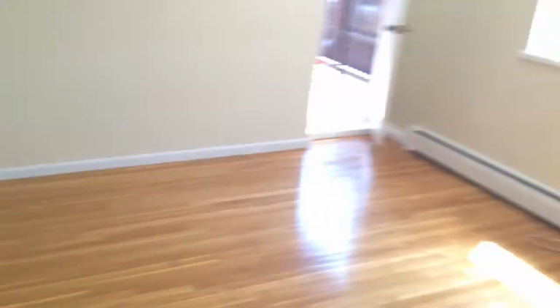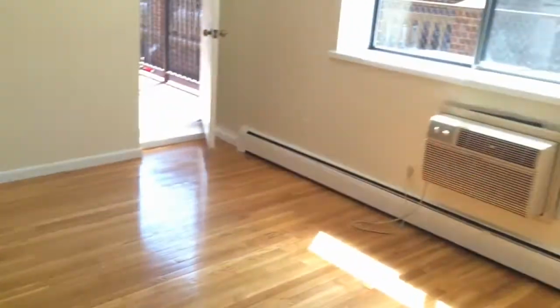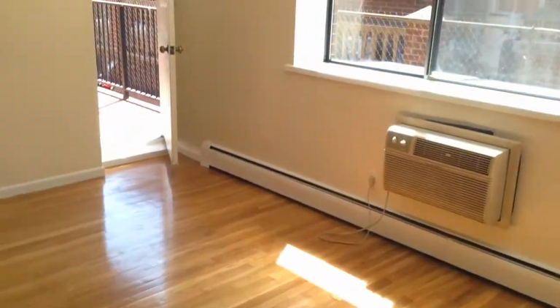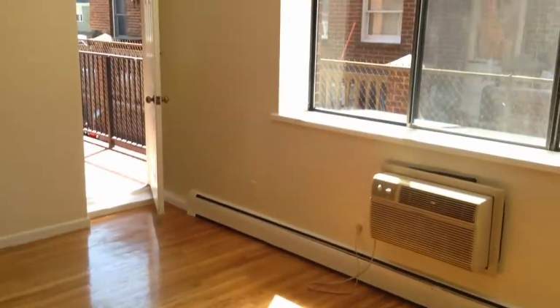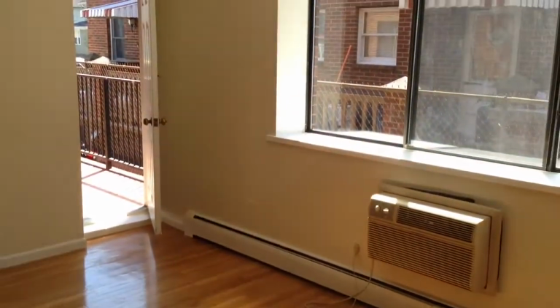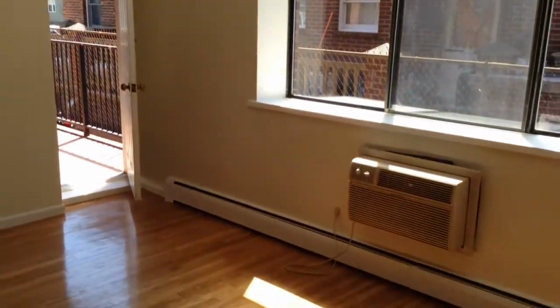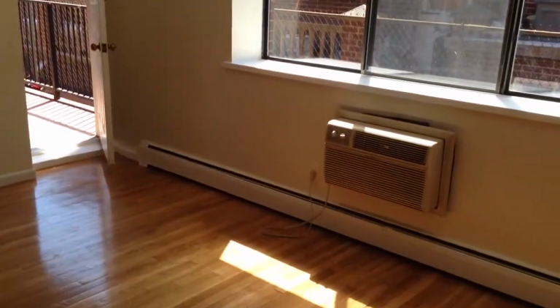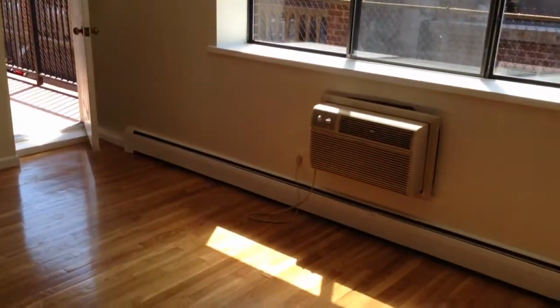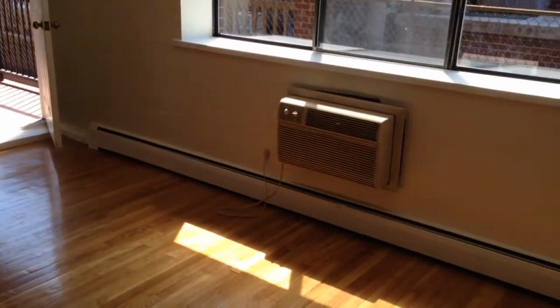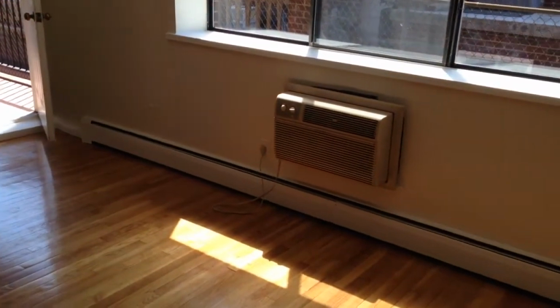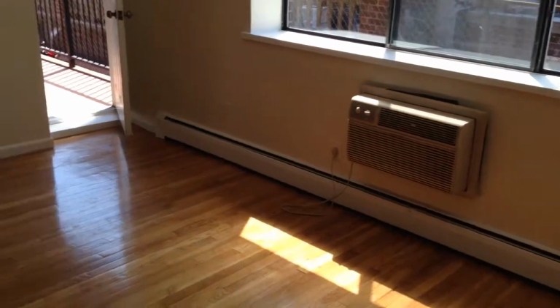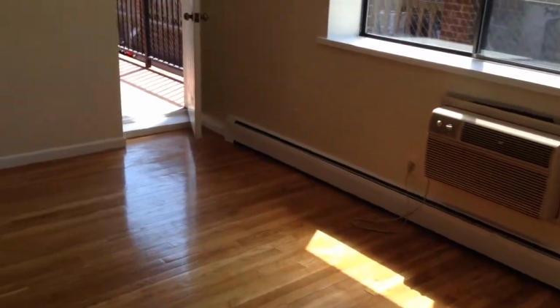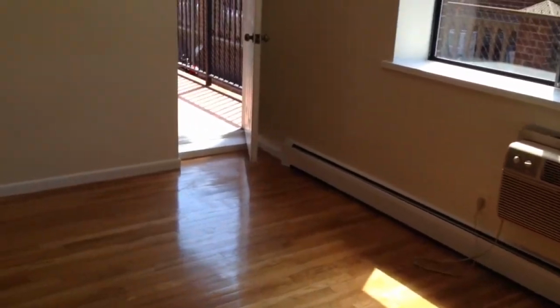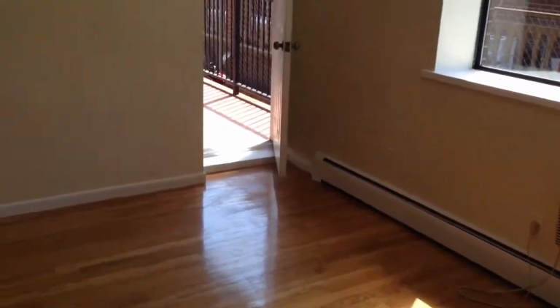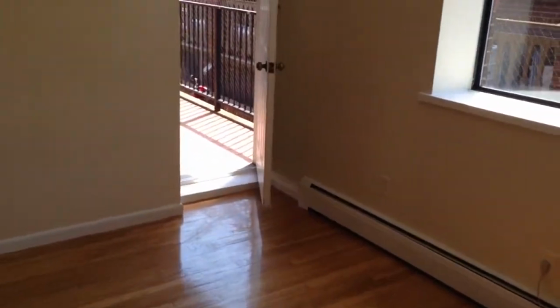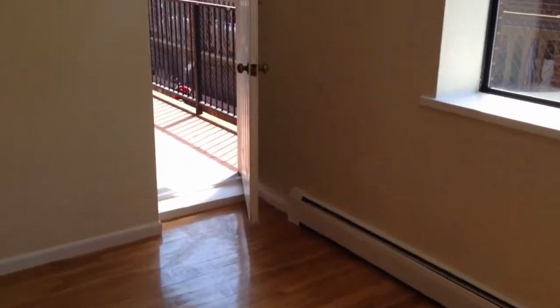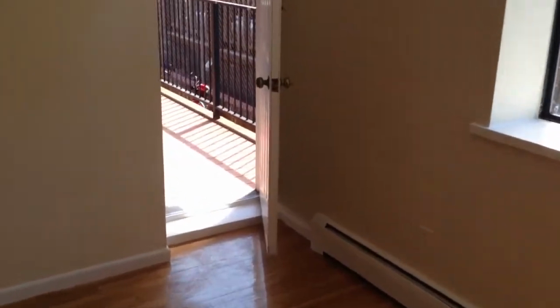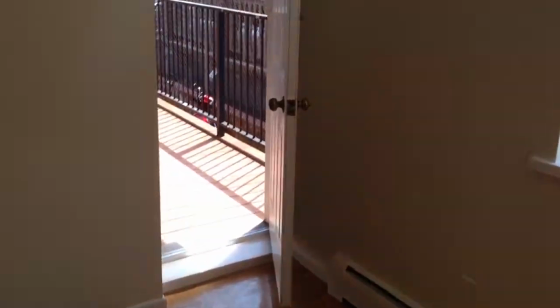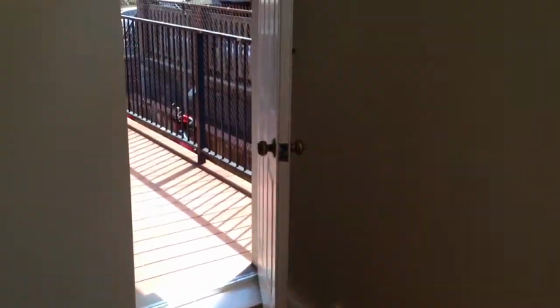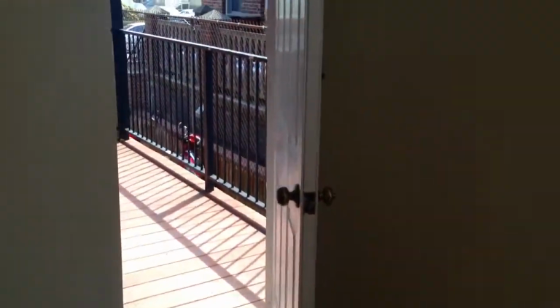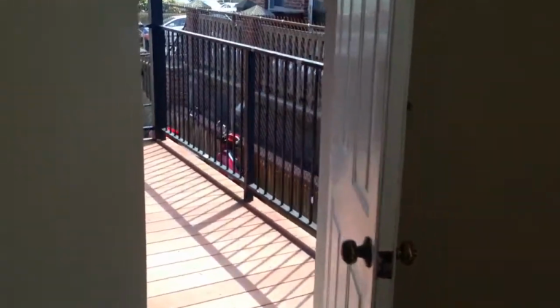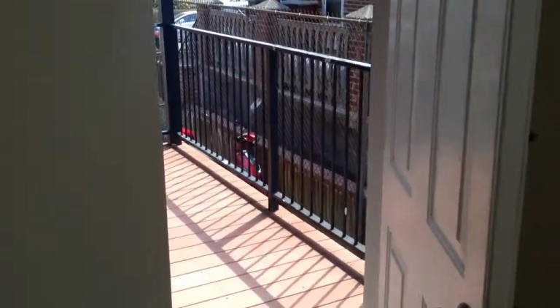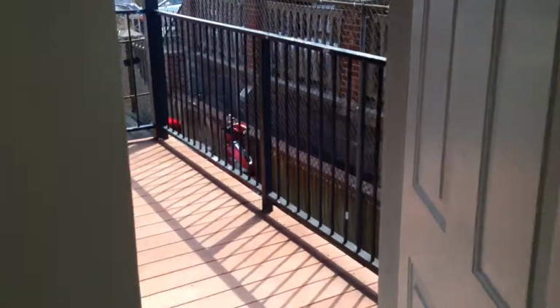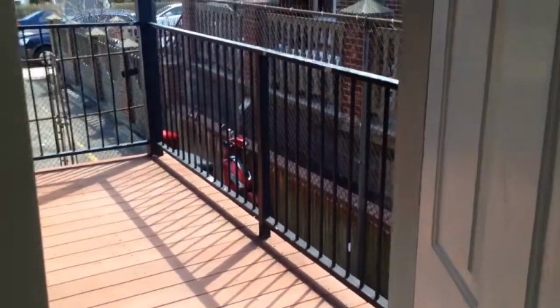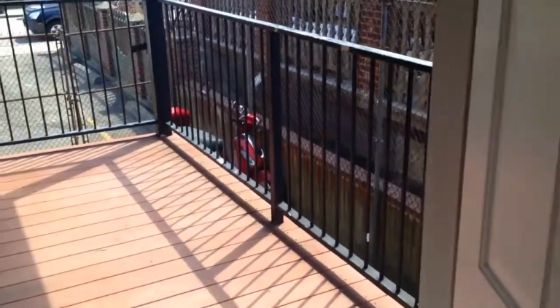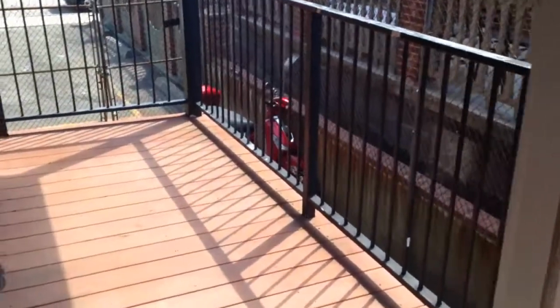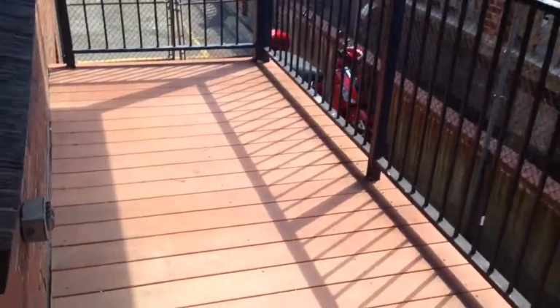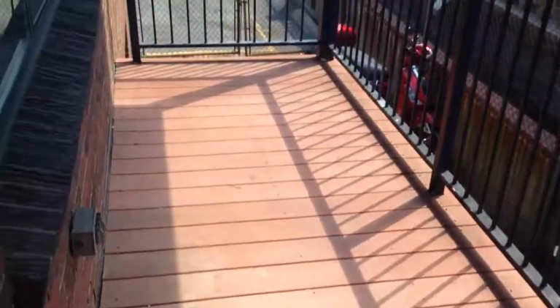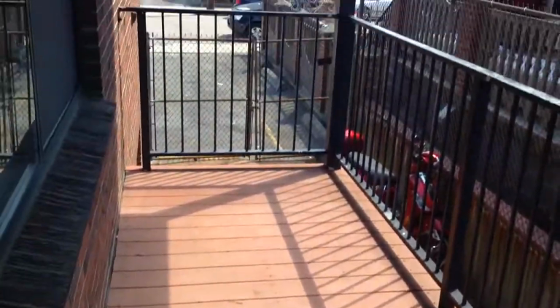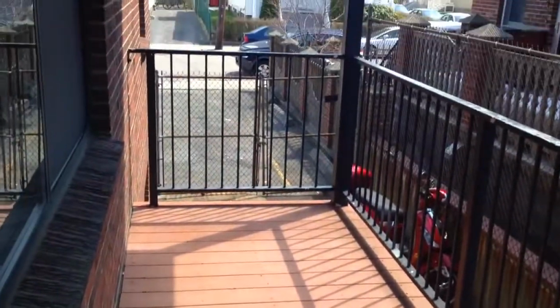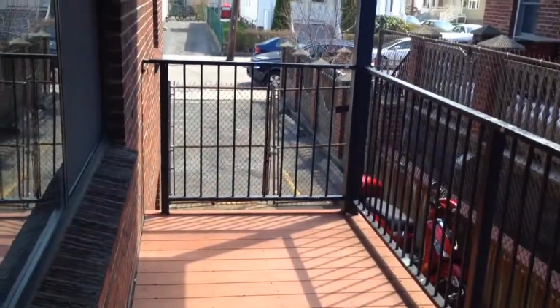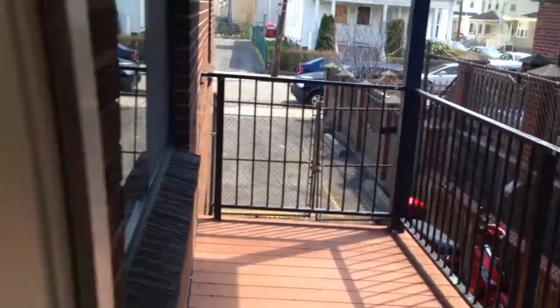Here is your living room. This is the second floor unit, comes with a window AC. Another cool feature of this place is that it has its own little porch, which is pretty cool.